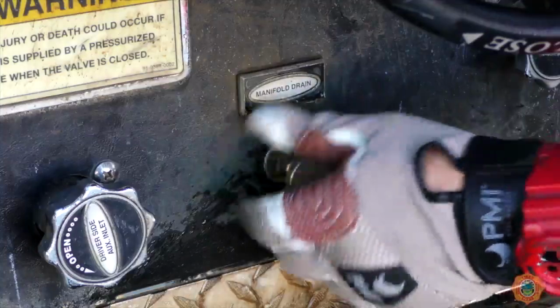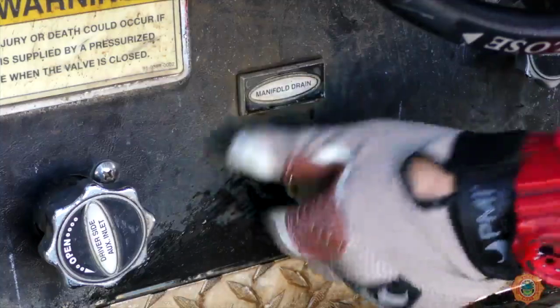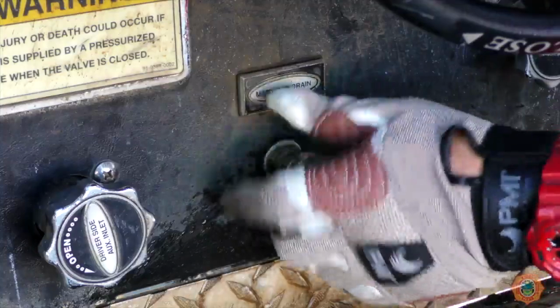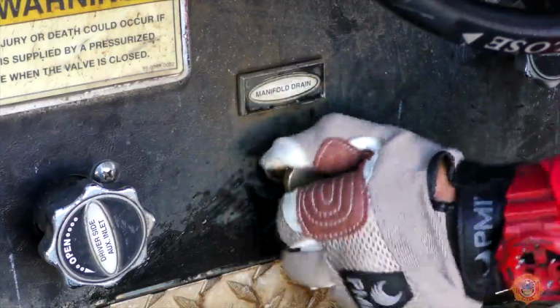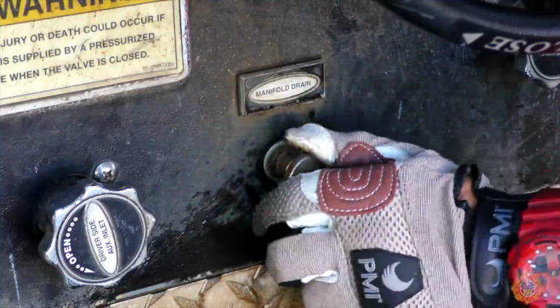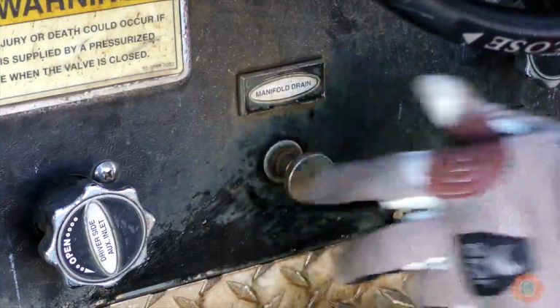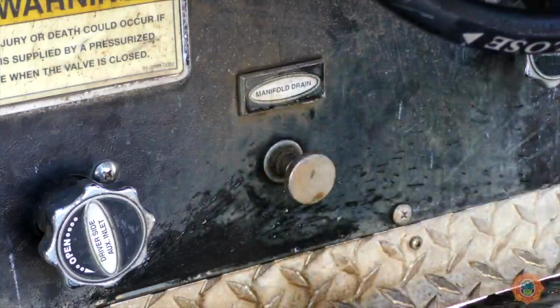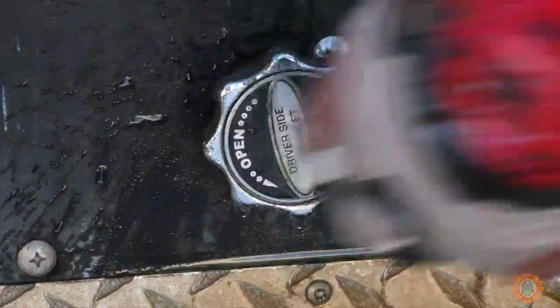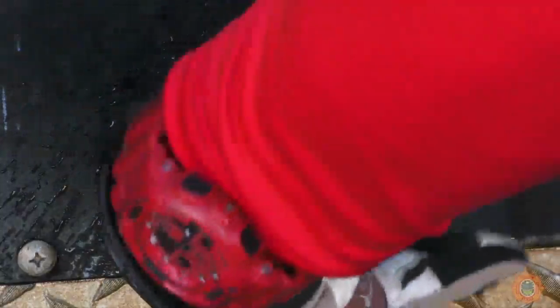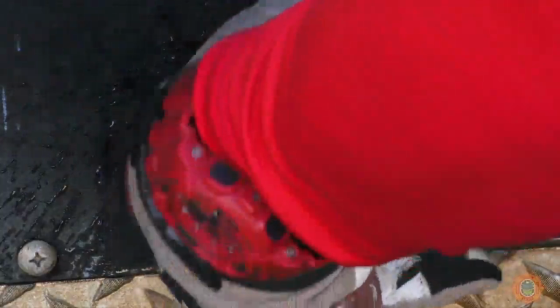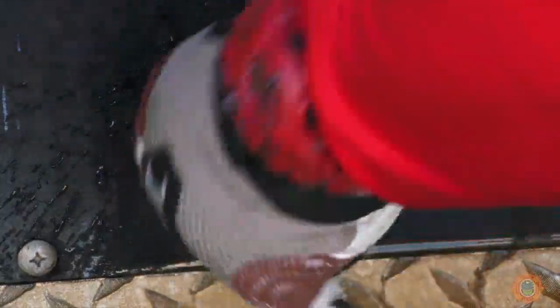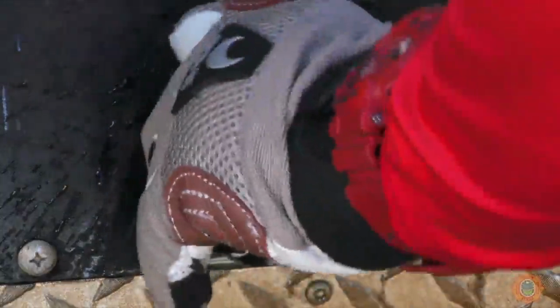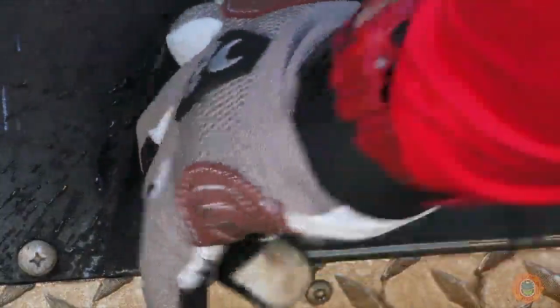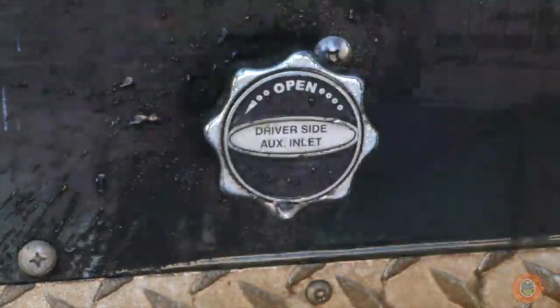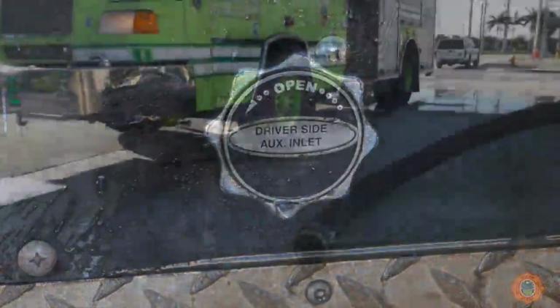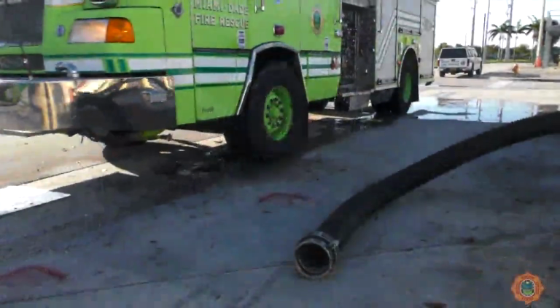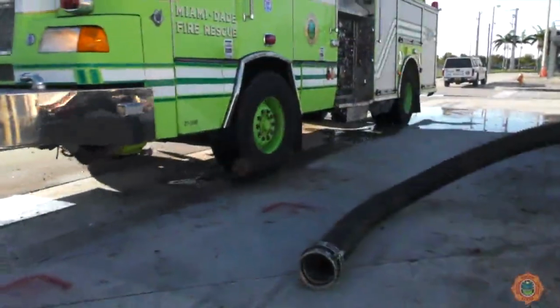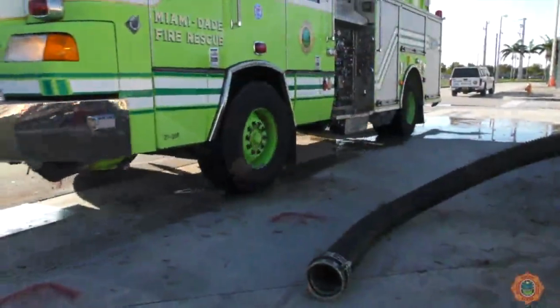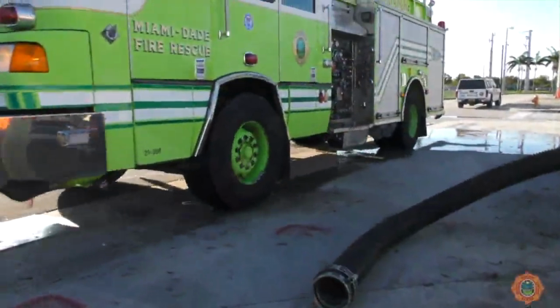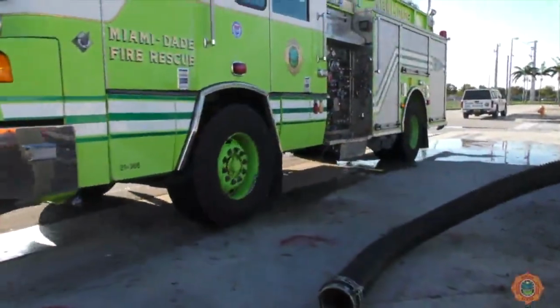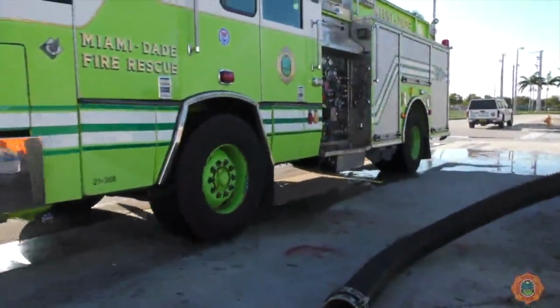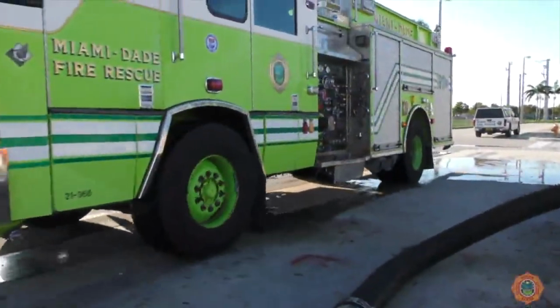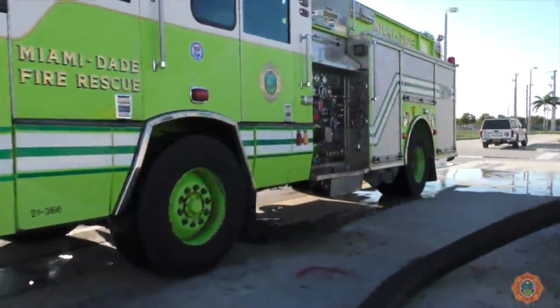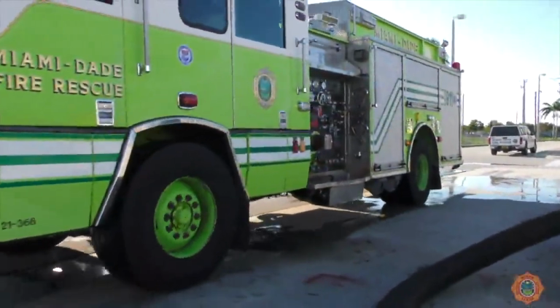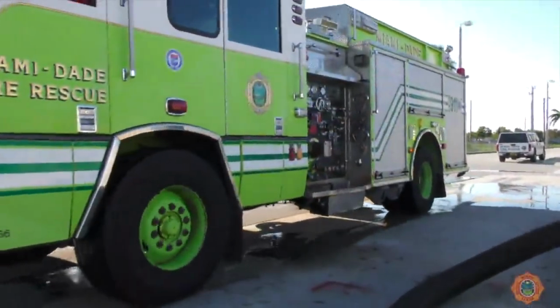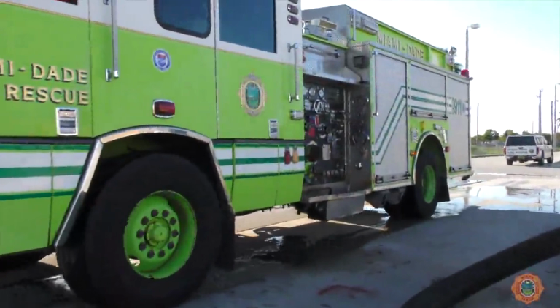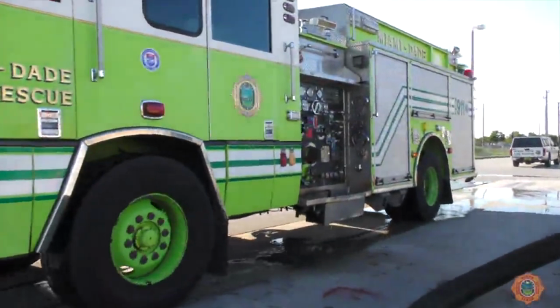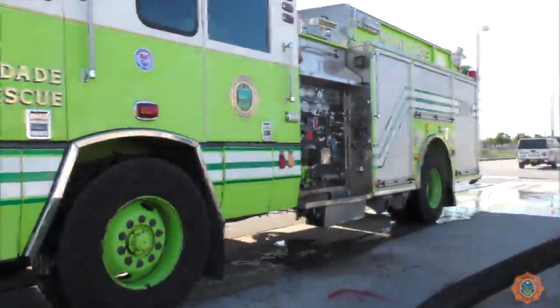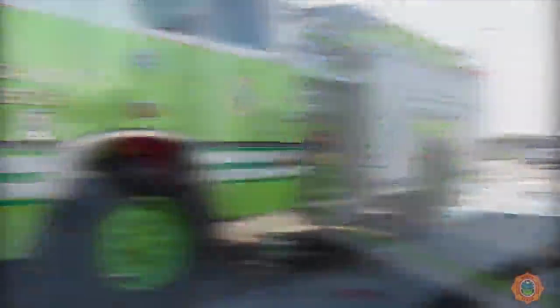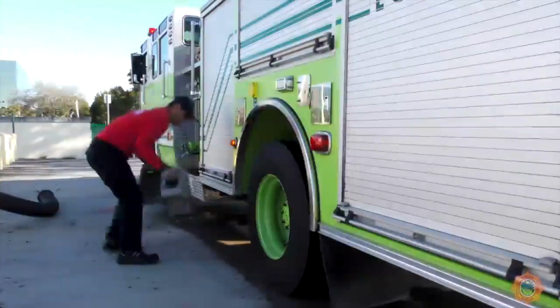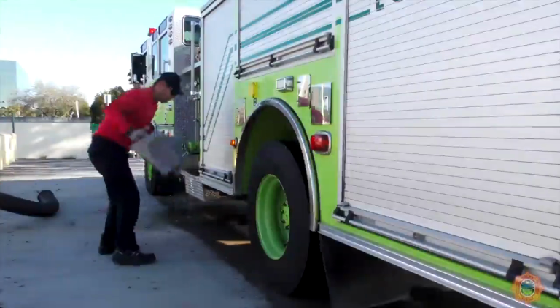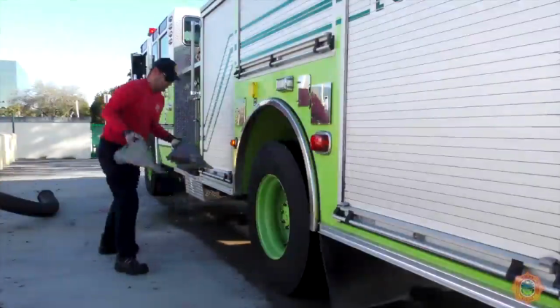Confirm all drains and valves are closed. The driver advances the apparatus into position. Apply the parking brake and chalk the wheels.